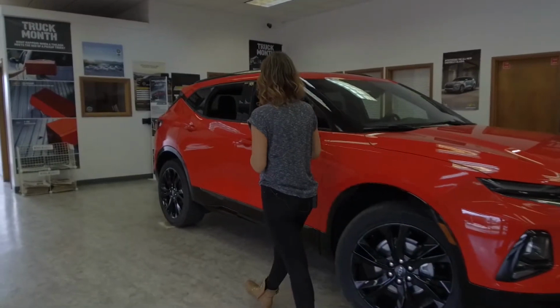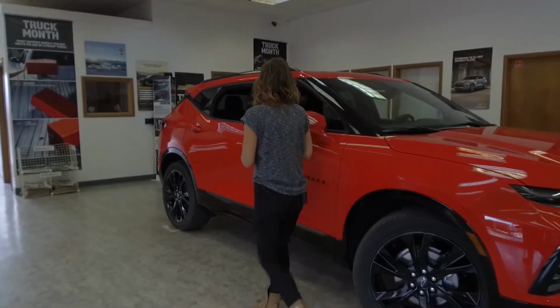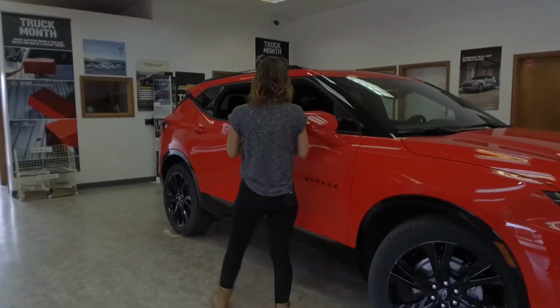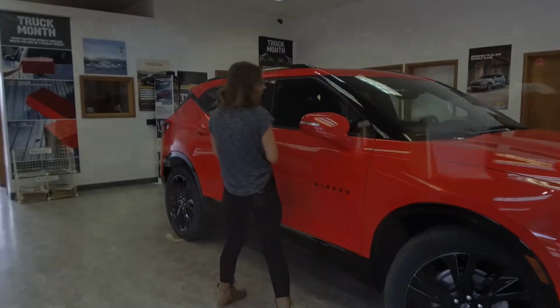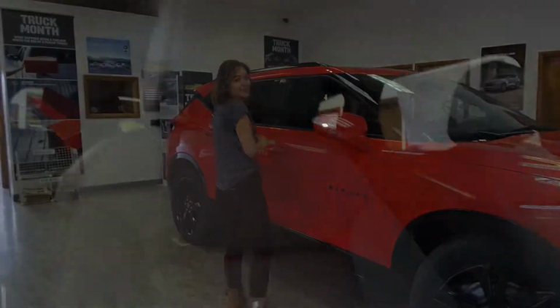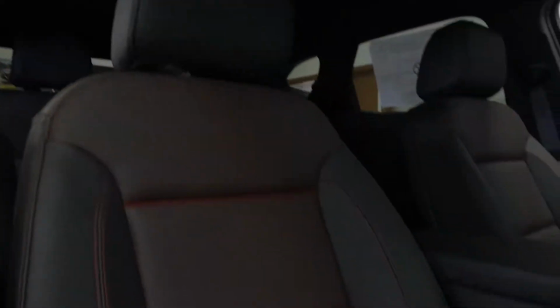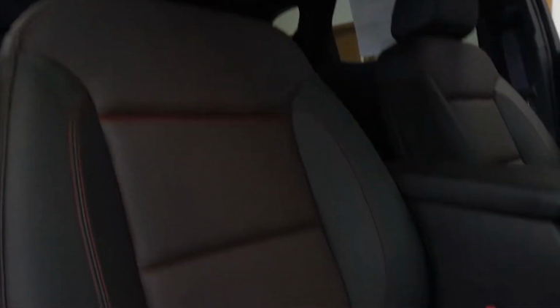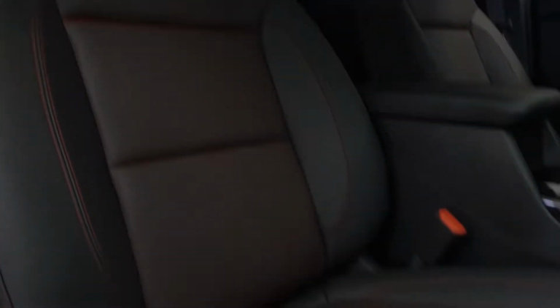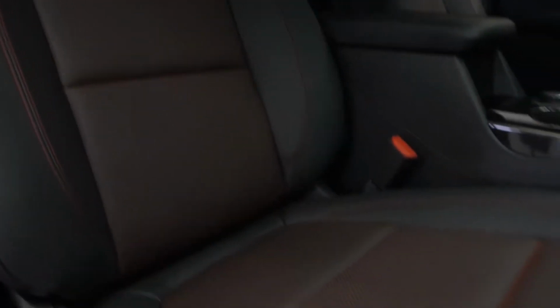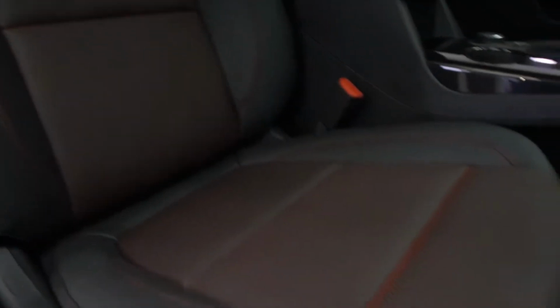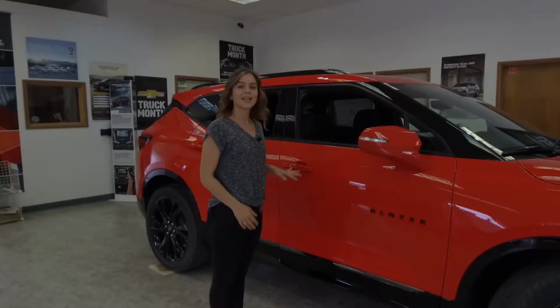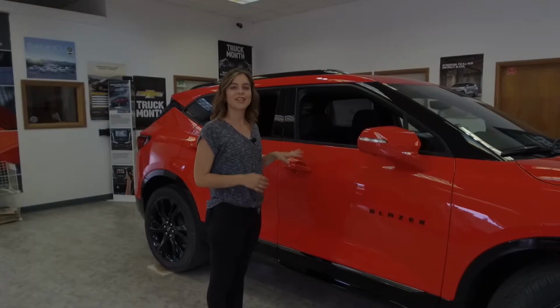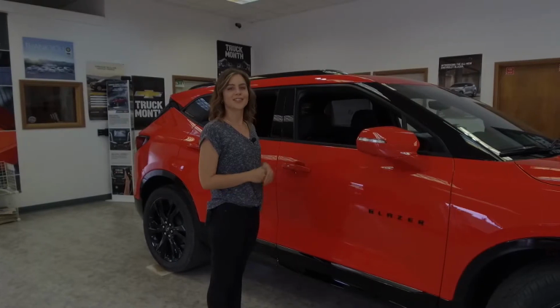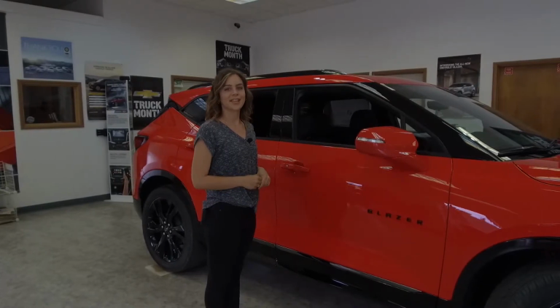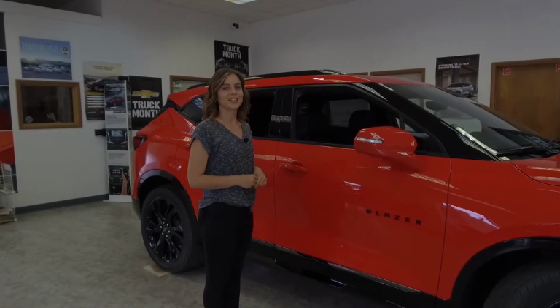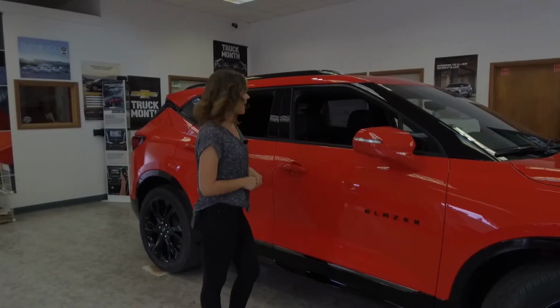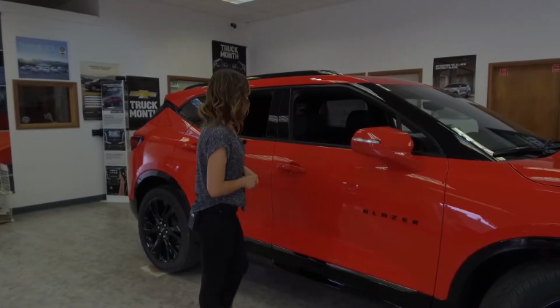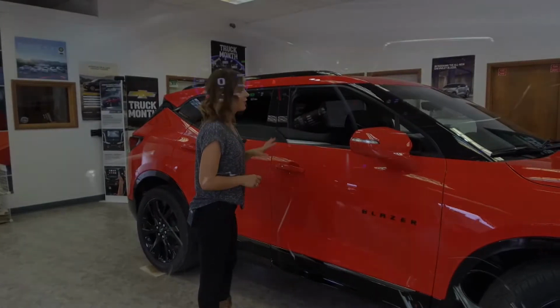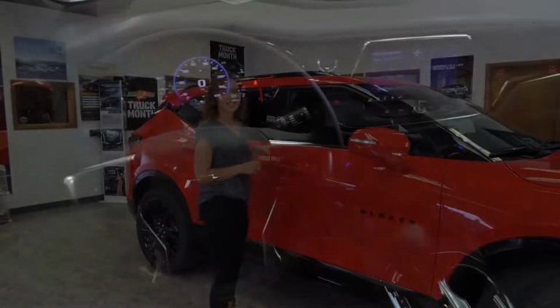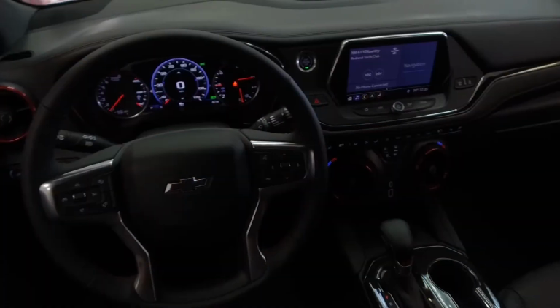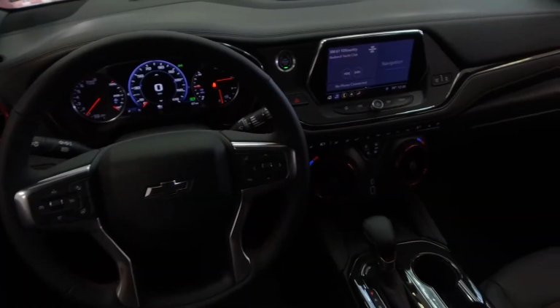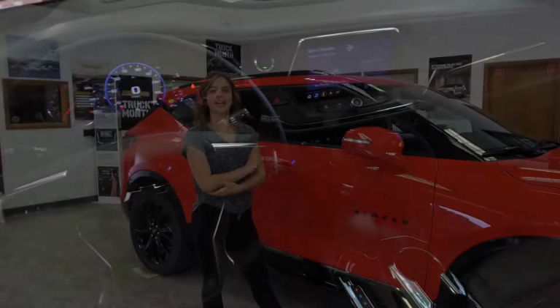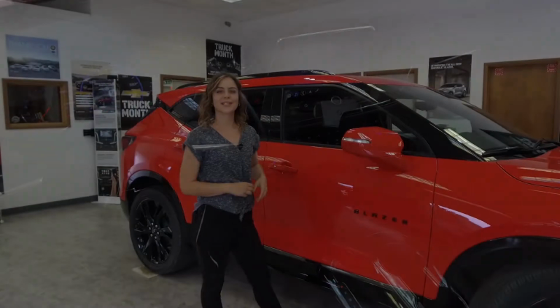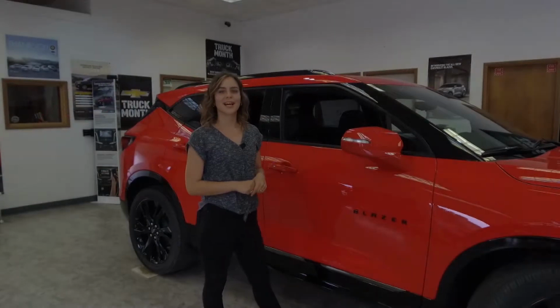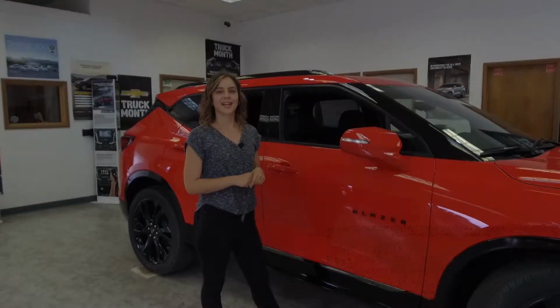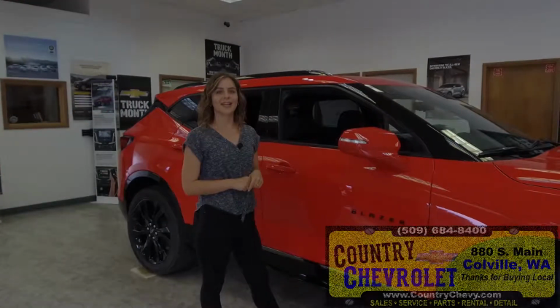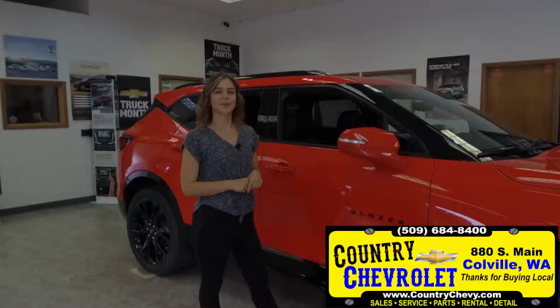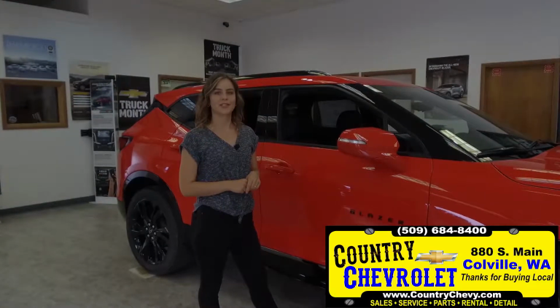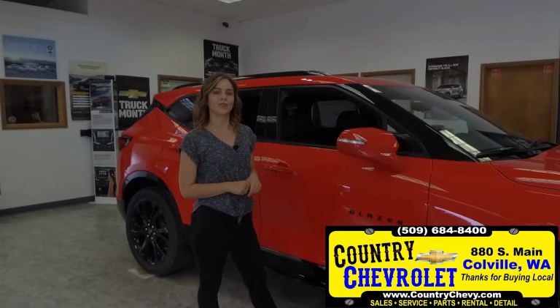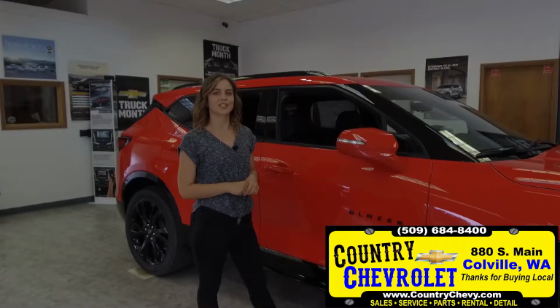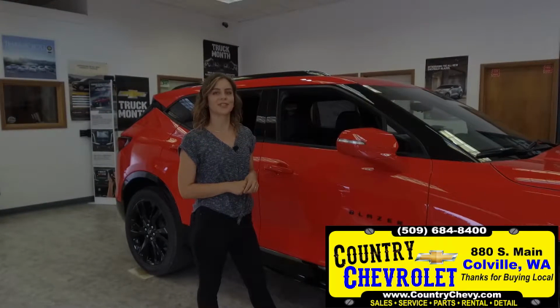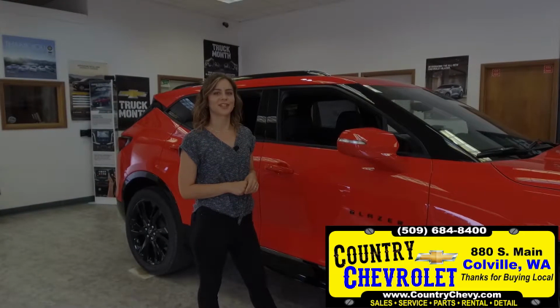It also has fully loaded leather interior, hands-free OnStar navigation, and red accents throughout. Come on in today at 880 South Main Street, Colville, Washington for a test drive.